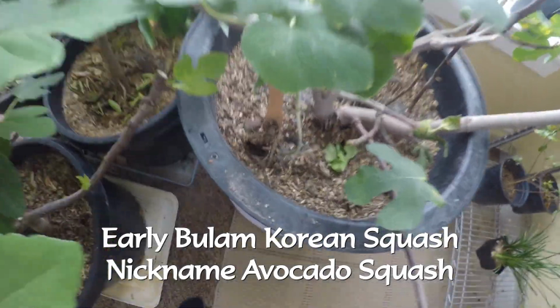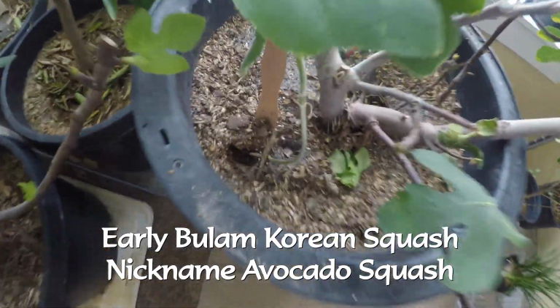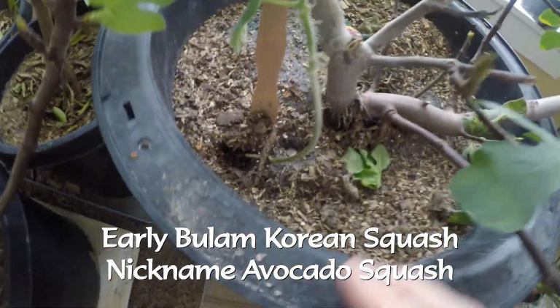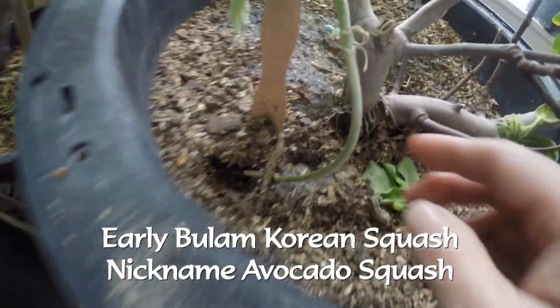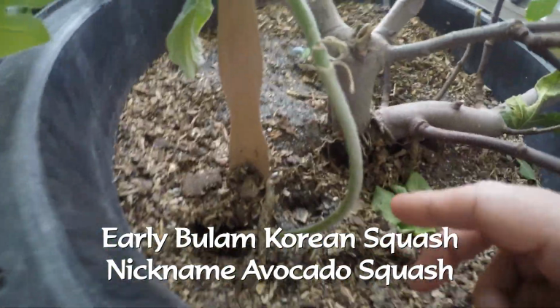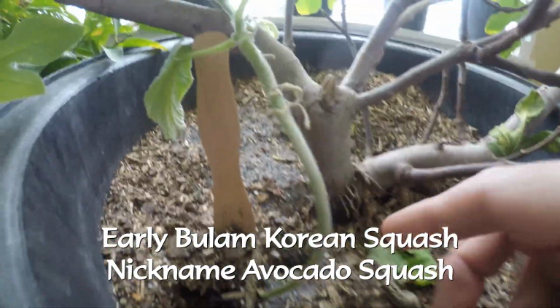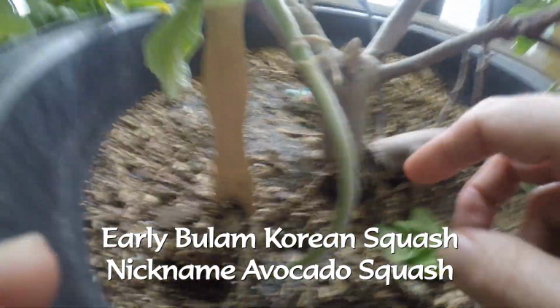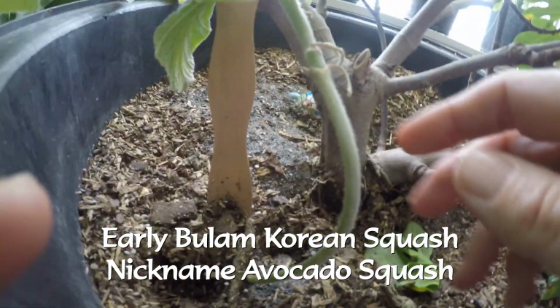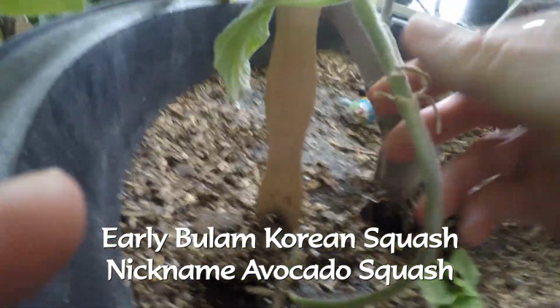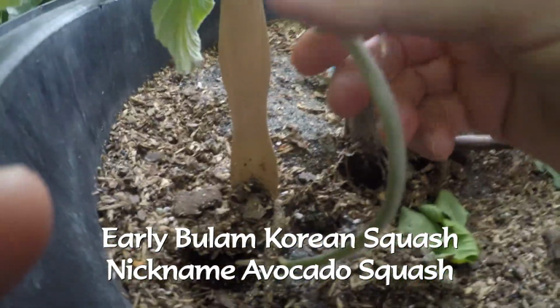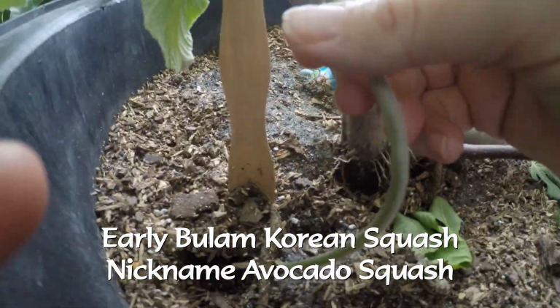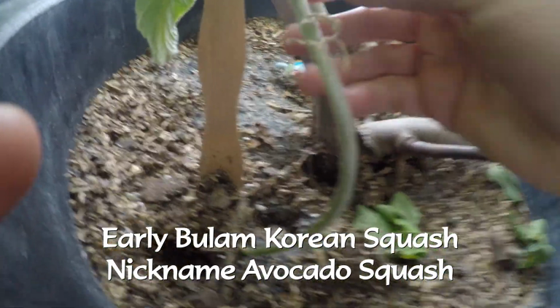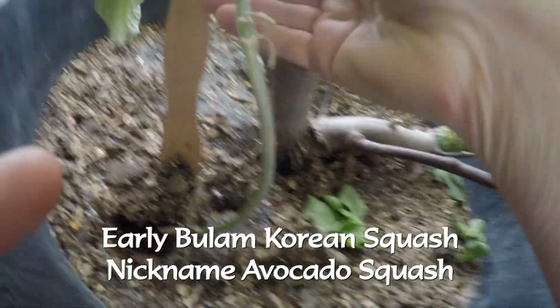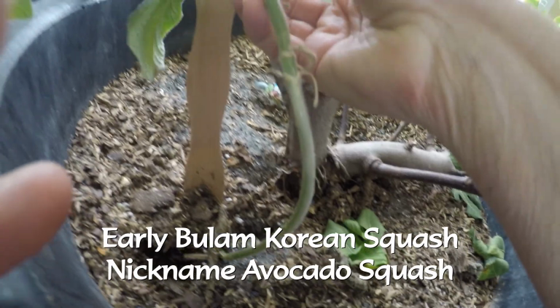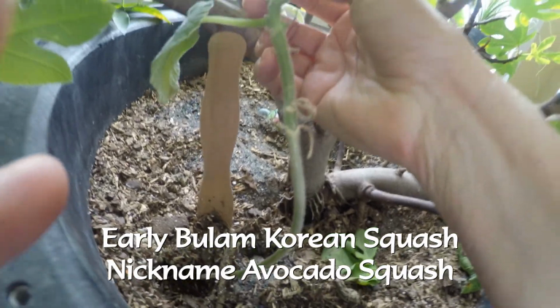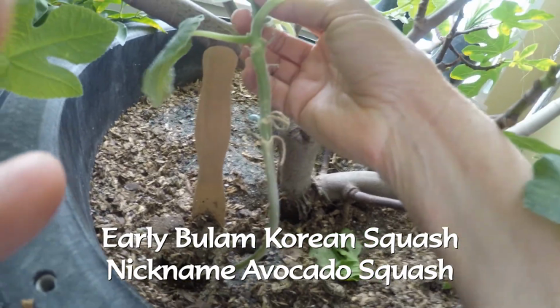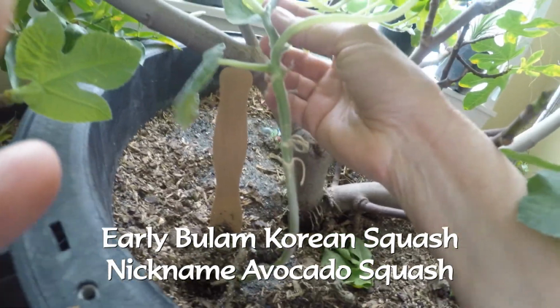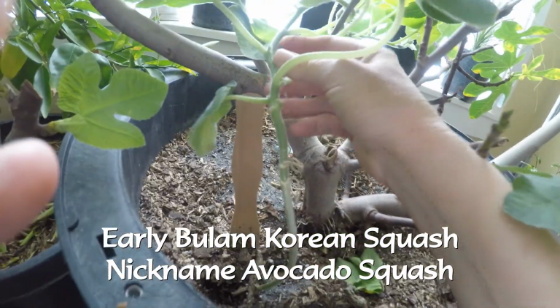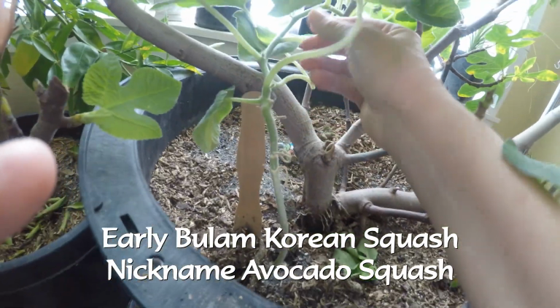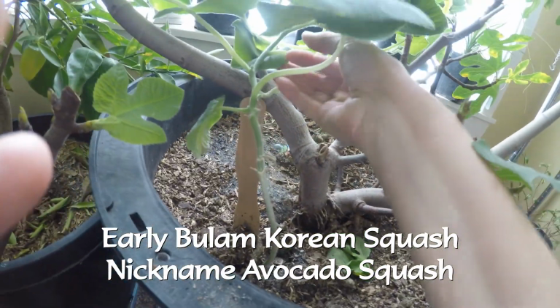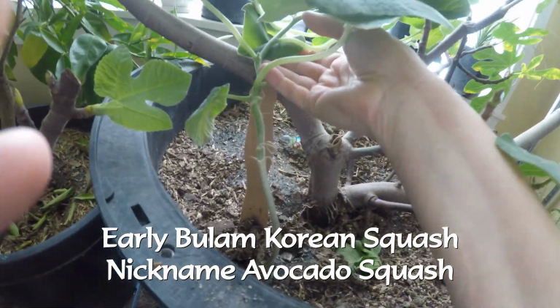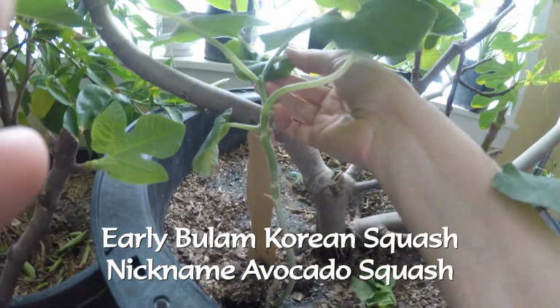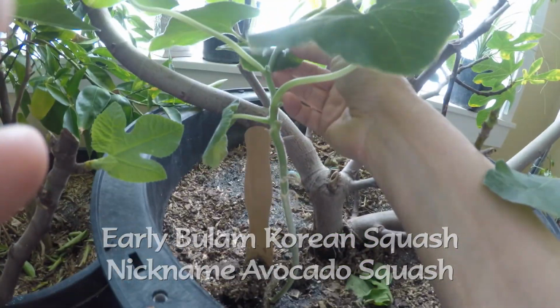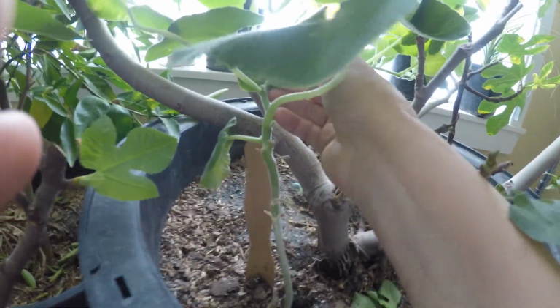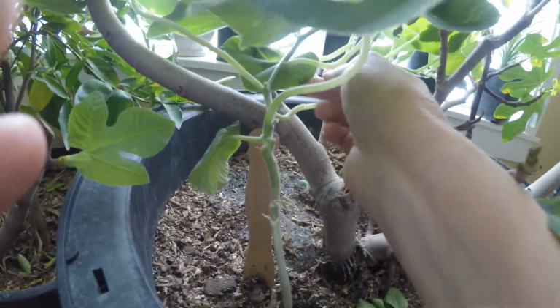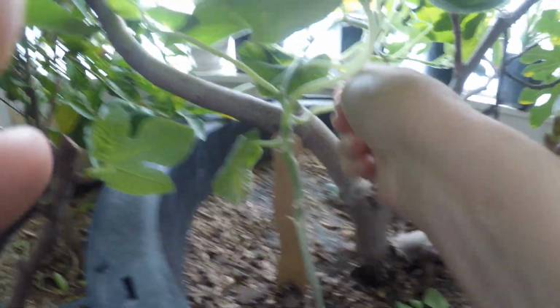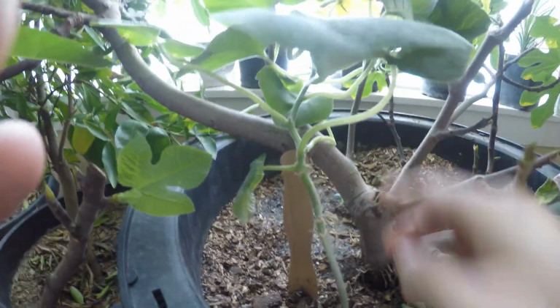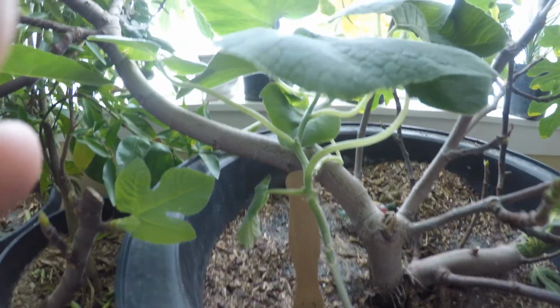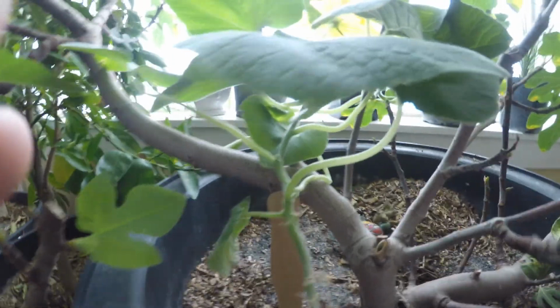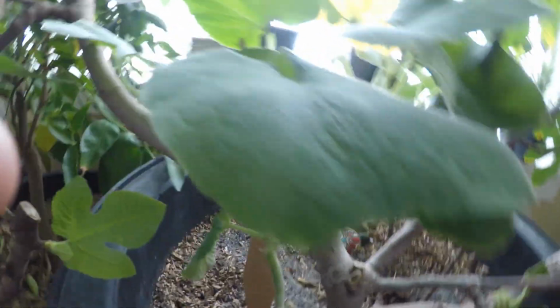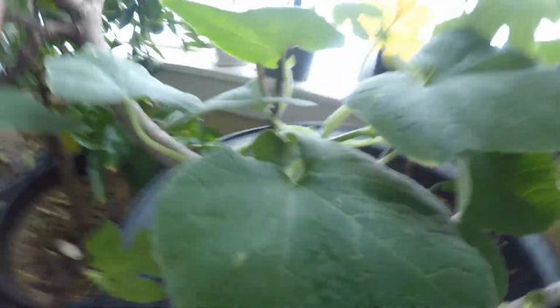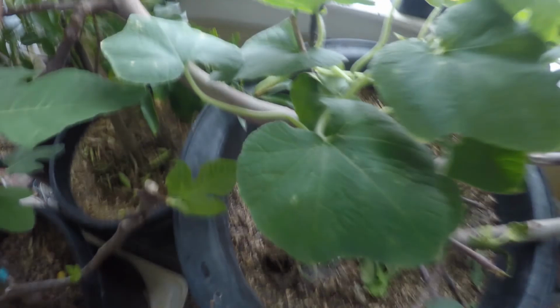Good morning. I'm so excited about this video. Early Bullam Korean squash, nicknamed avocado squash, was one of my favorite squash plants that I had last year.